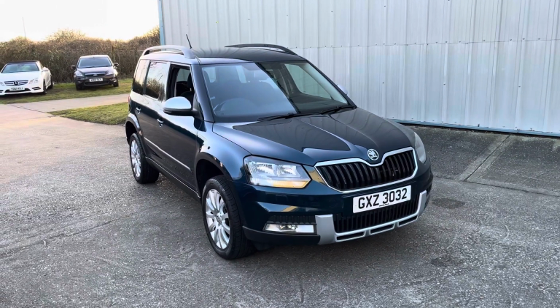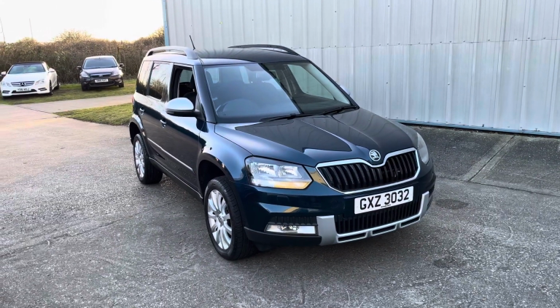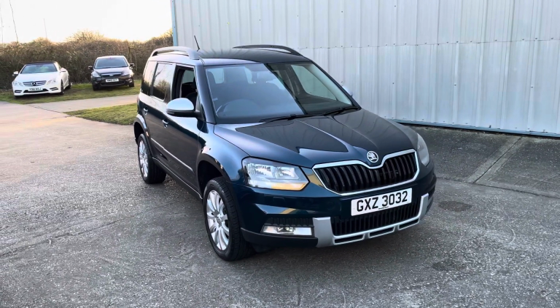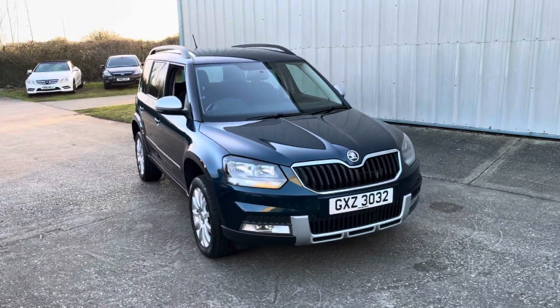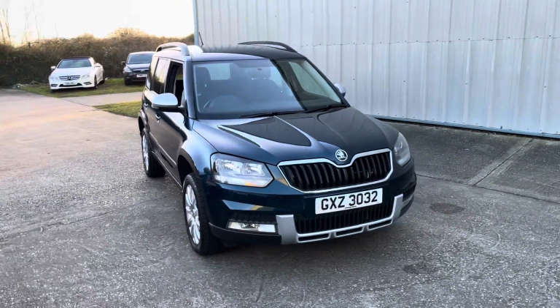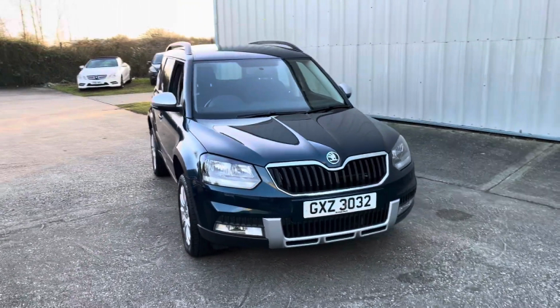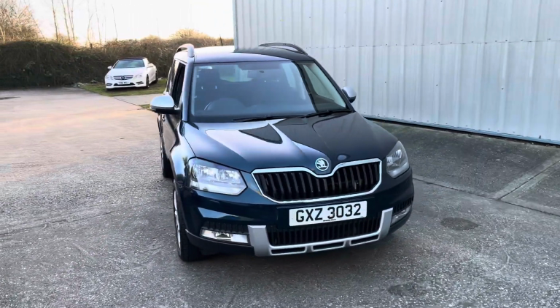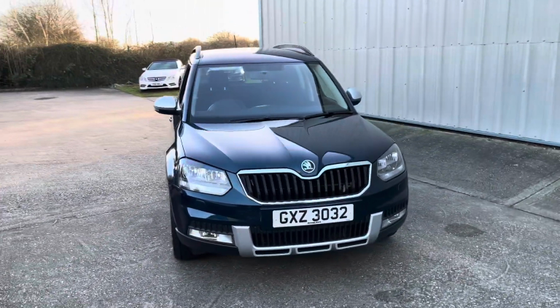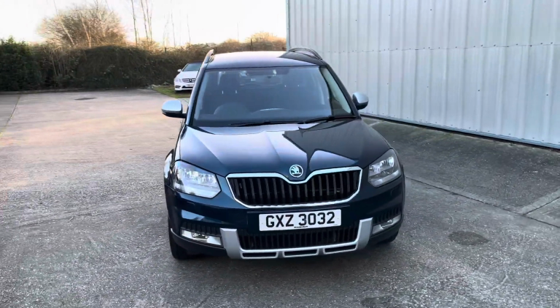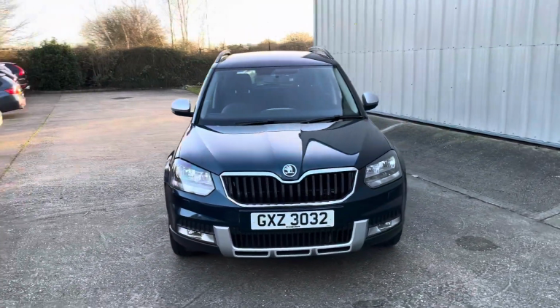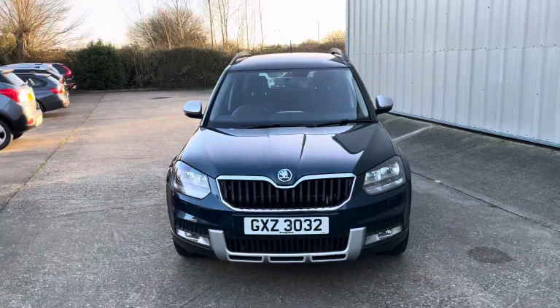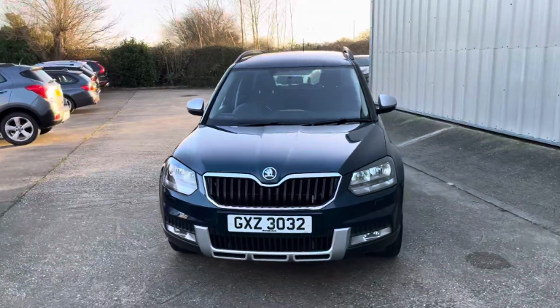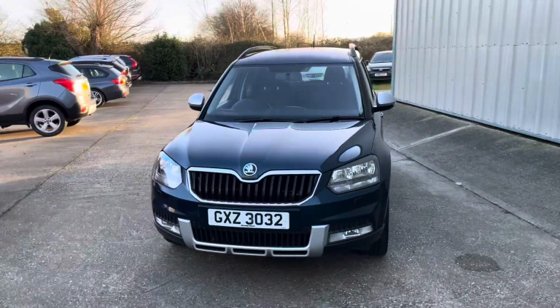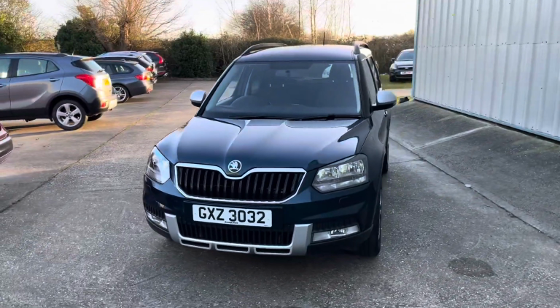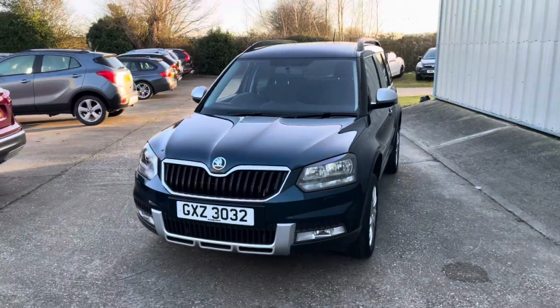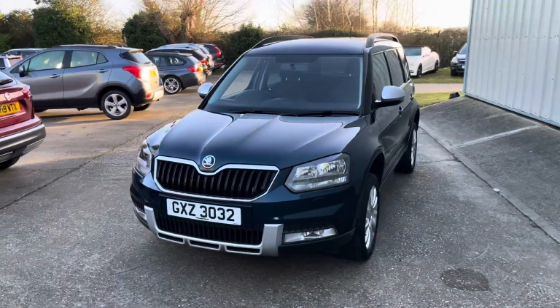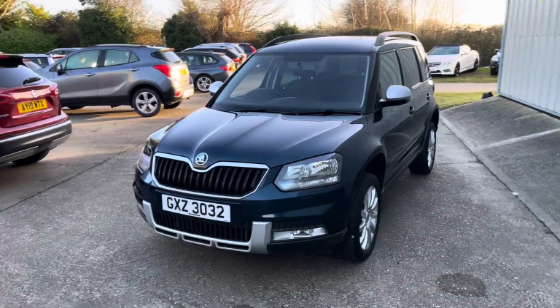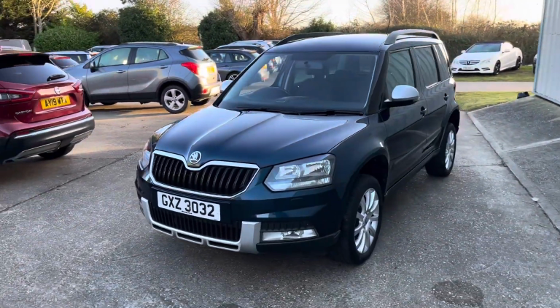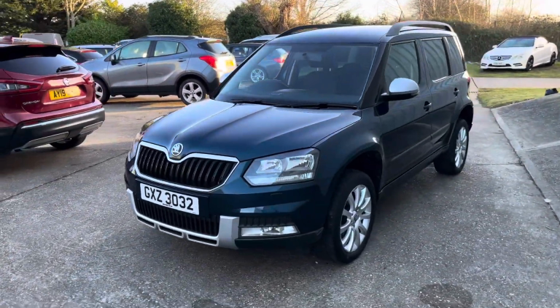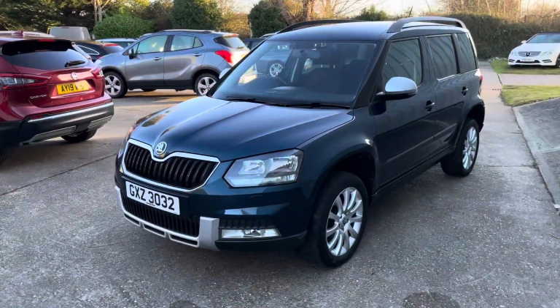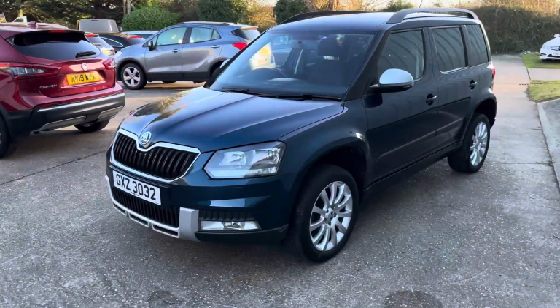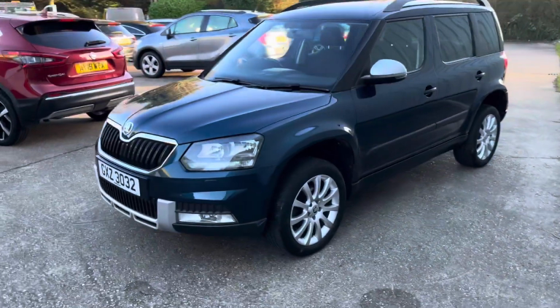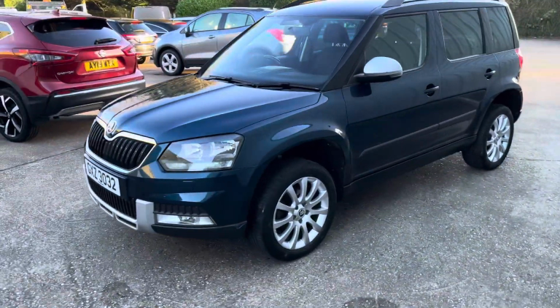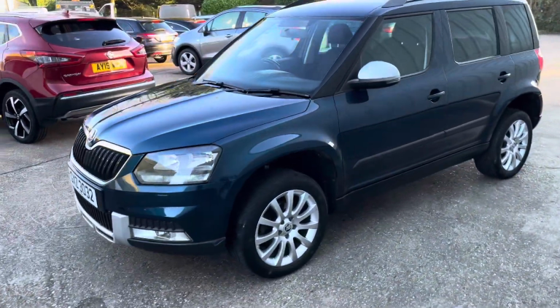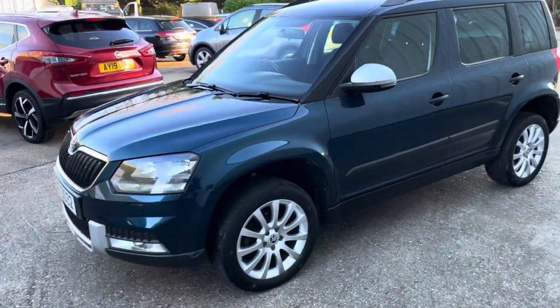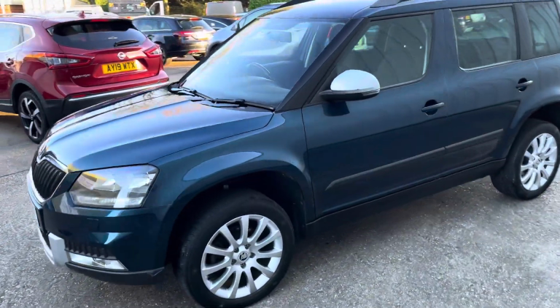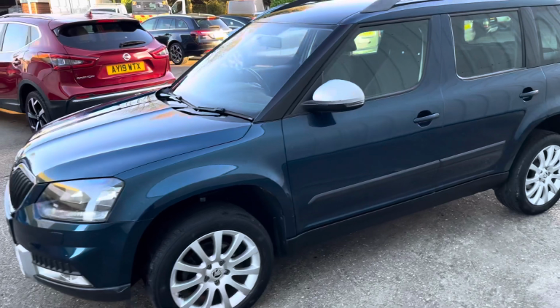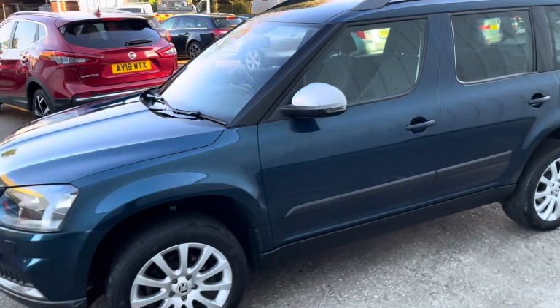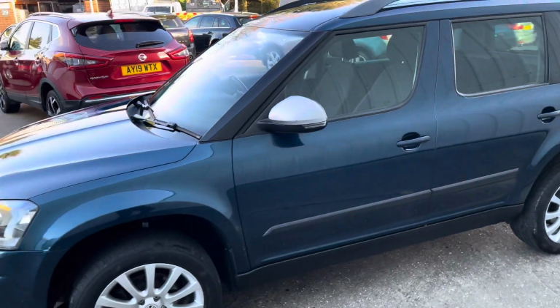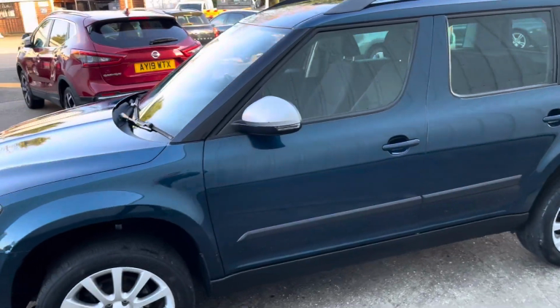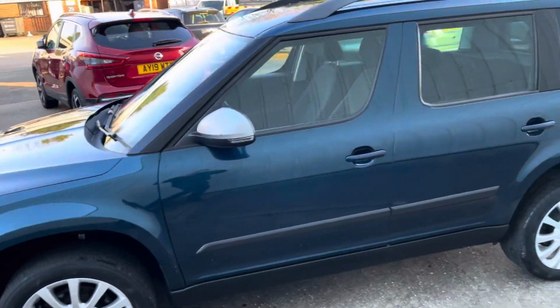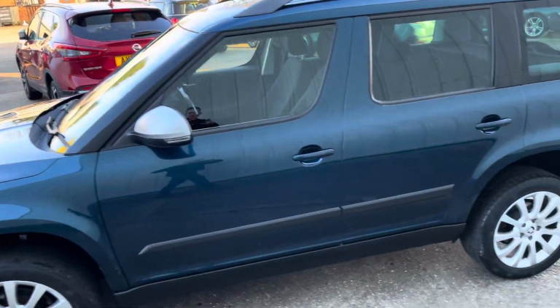Another cracking example of this rare Skoda Yeti — it's the Yeti Outdoor, it's the 4x4 and the DSG Automatic, 2014 plate finished in the lava blue which is a fantastic colour.